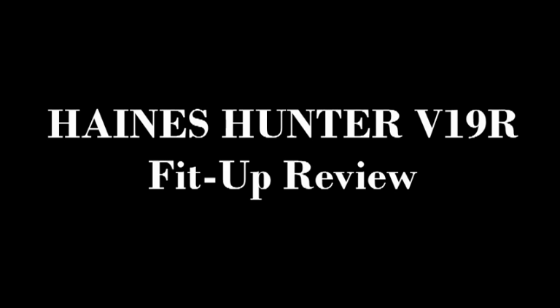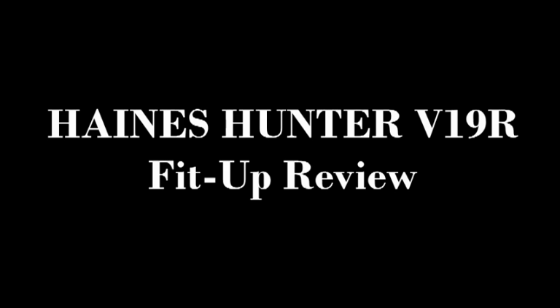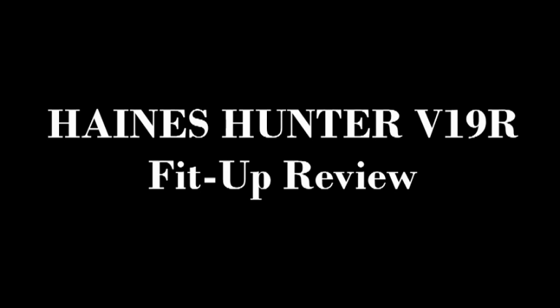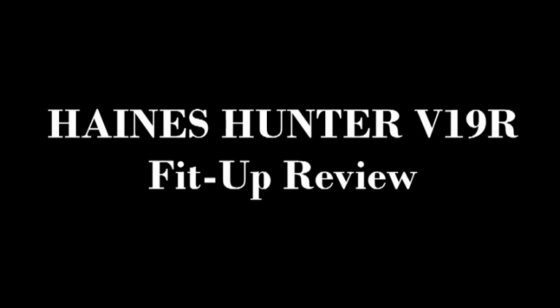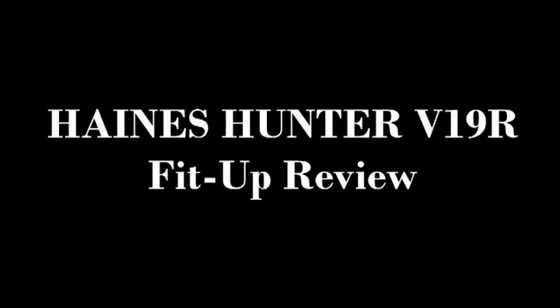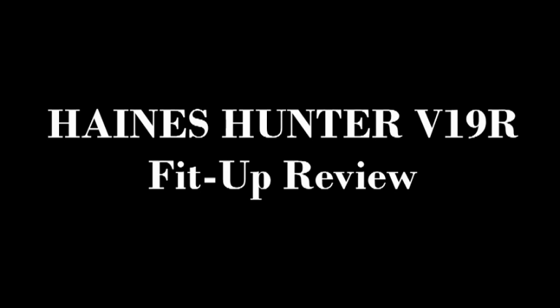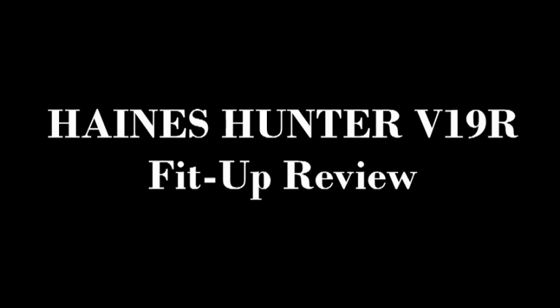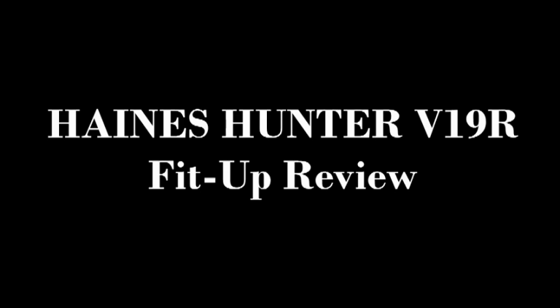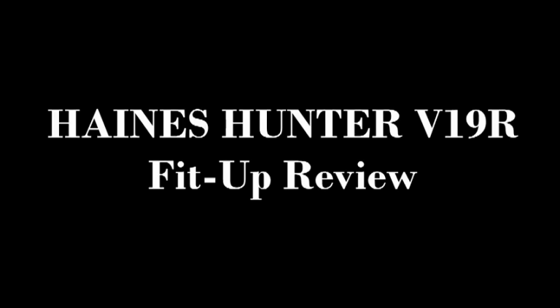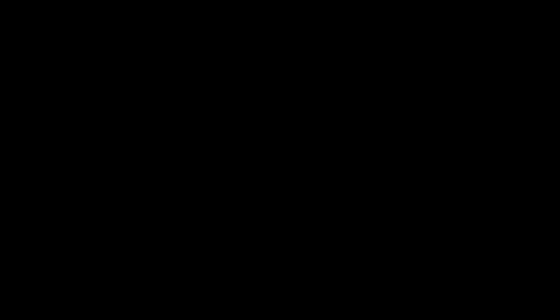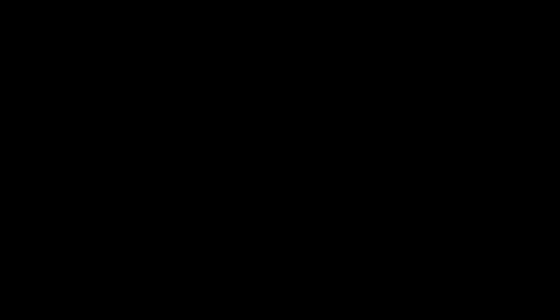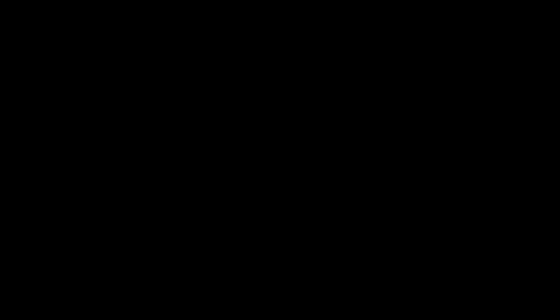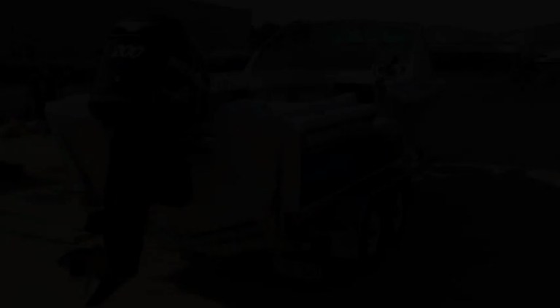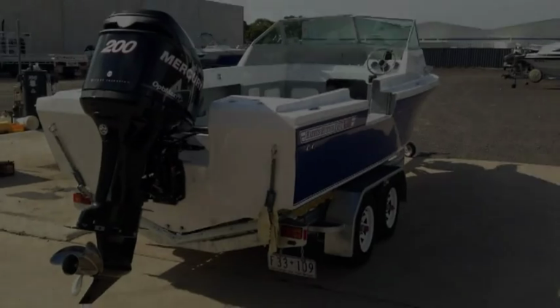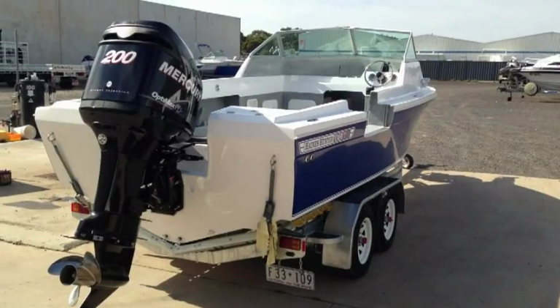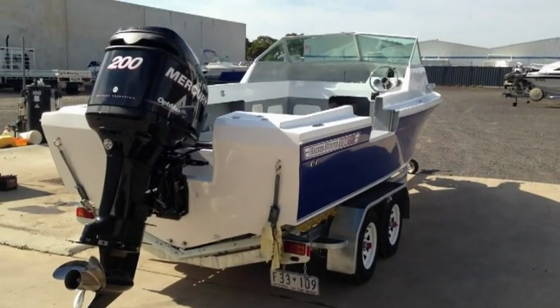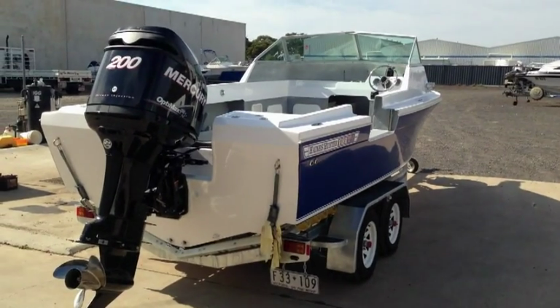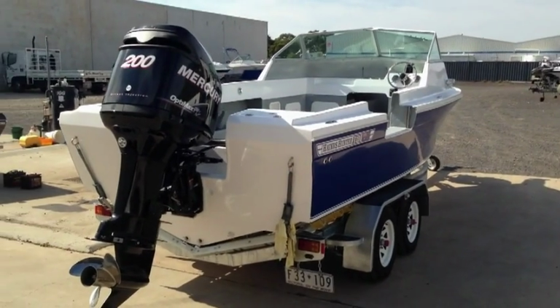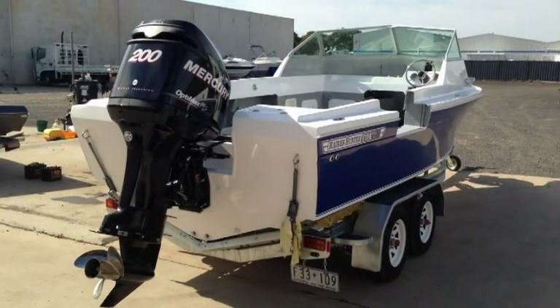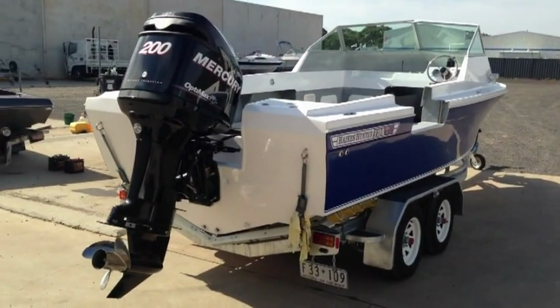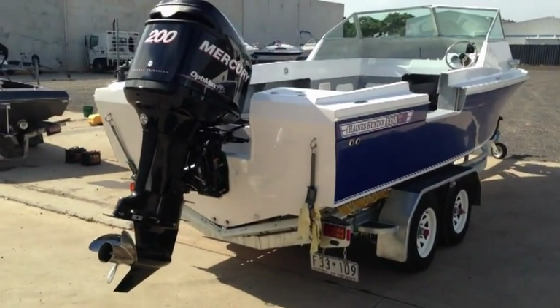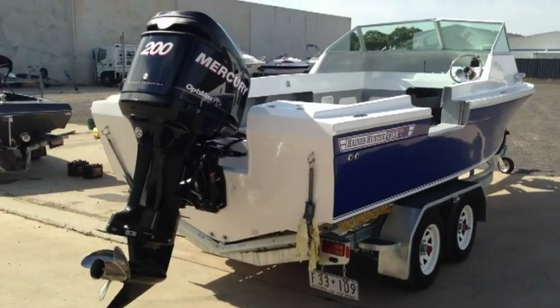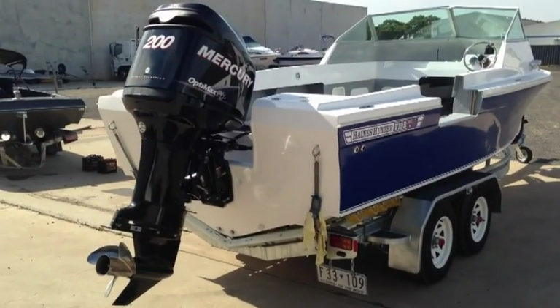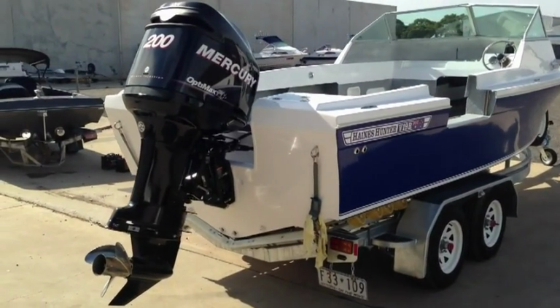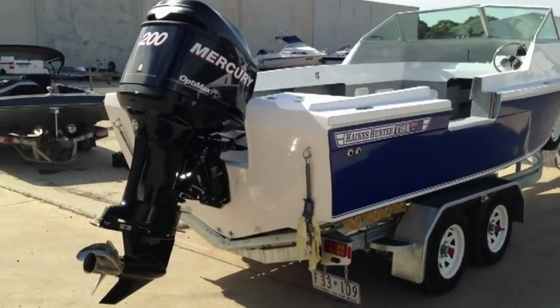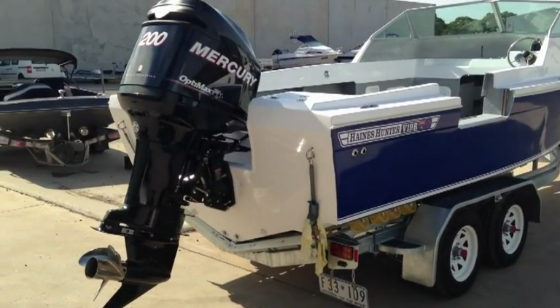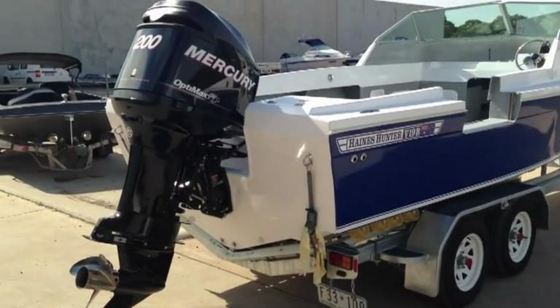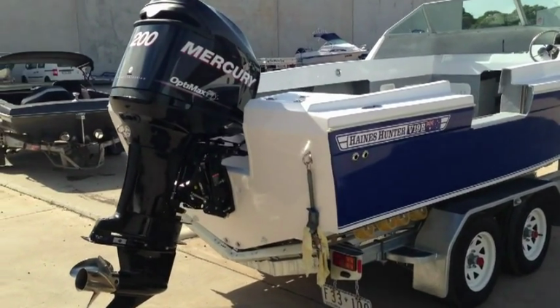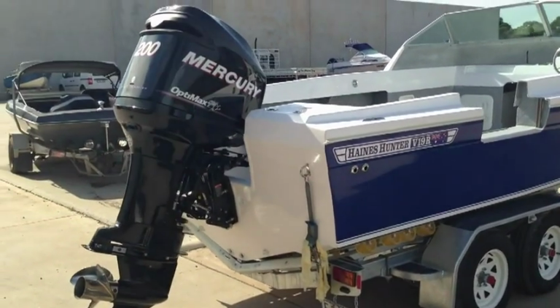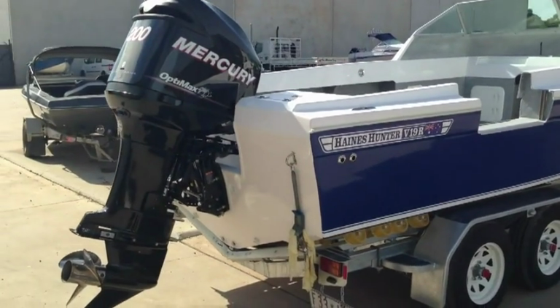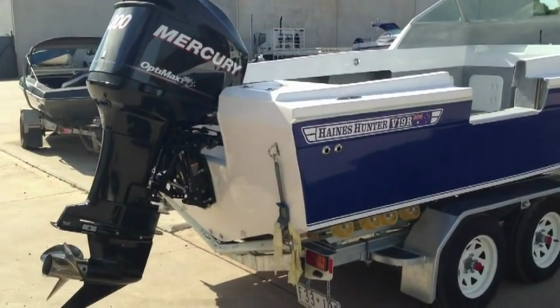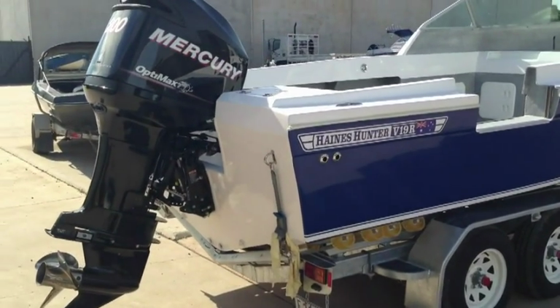Hi guys, my name is Phil from The Marine Shop and today we're going to be having a look at a fit up of a Hanes Hunter B19R. This particular client of ours has elected to fit a 200hp Mercury OptiMax, but we'll talk more about that shortly.